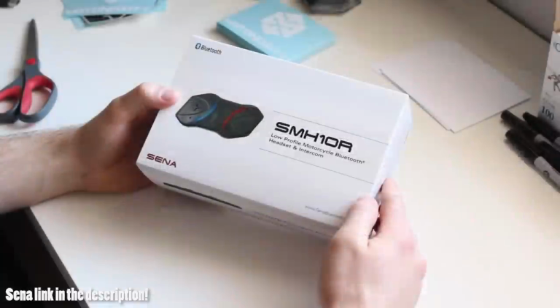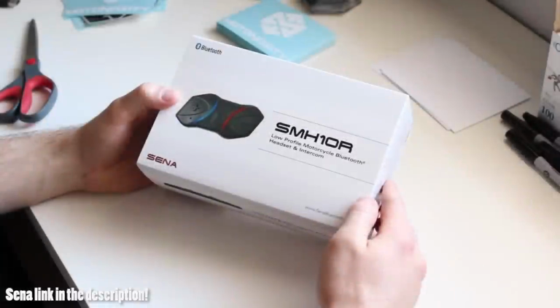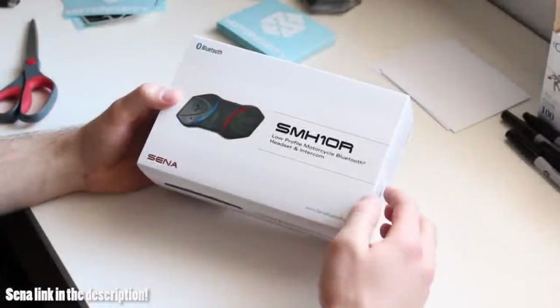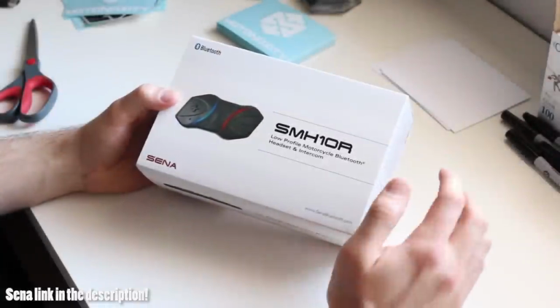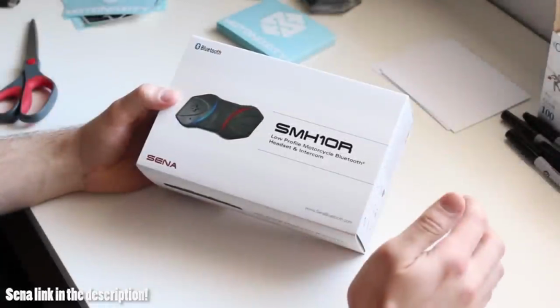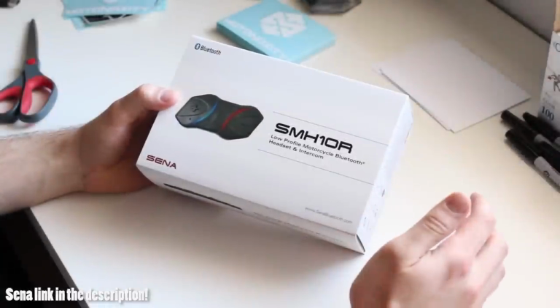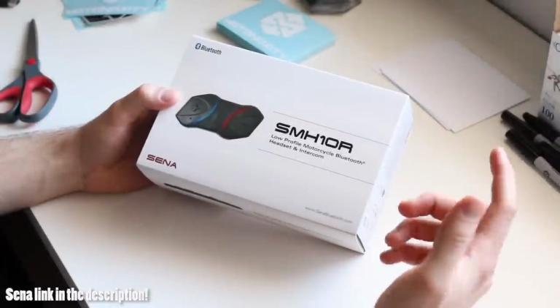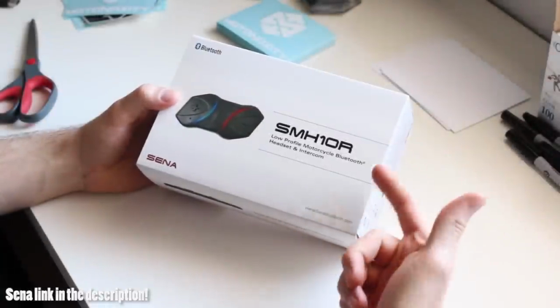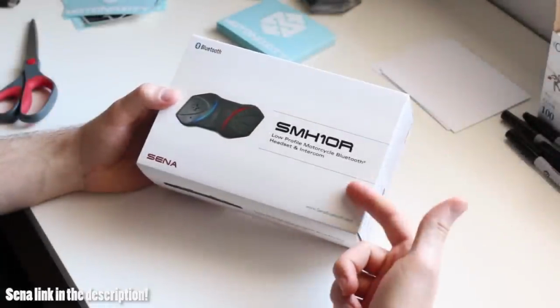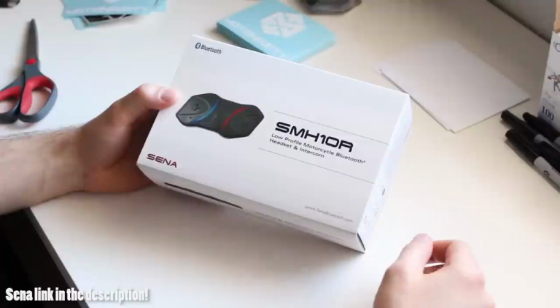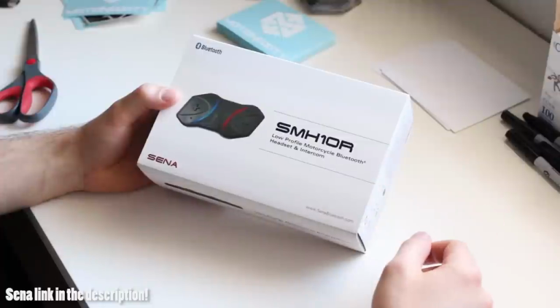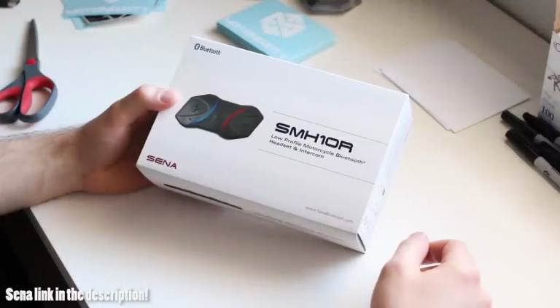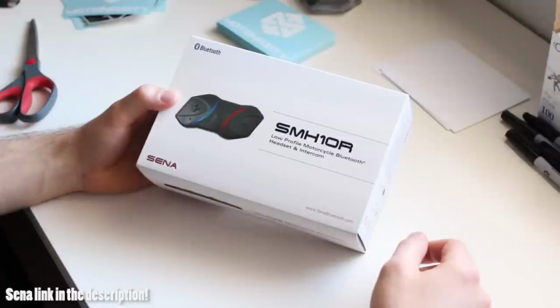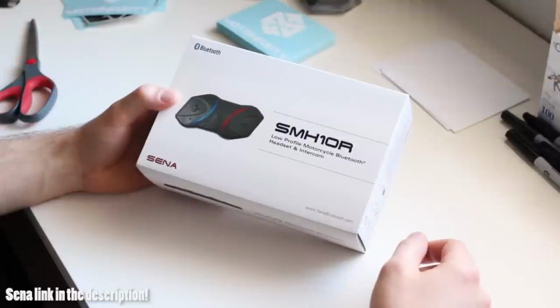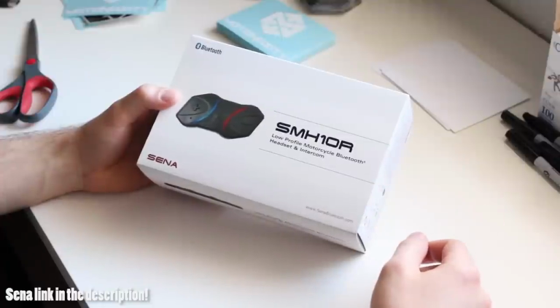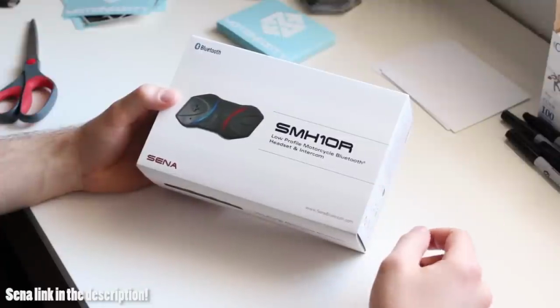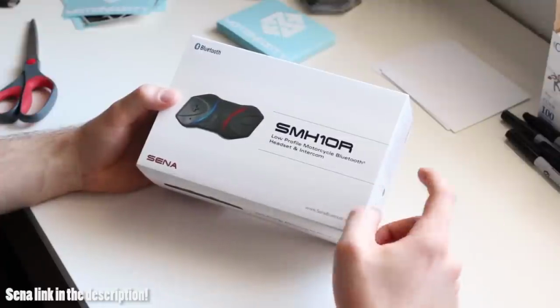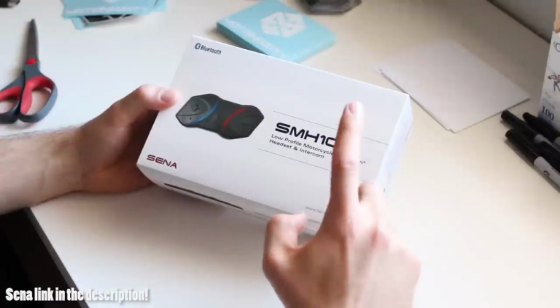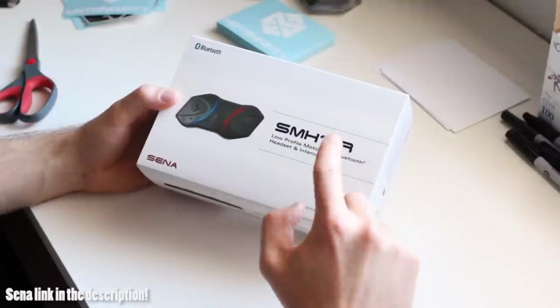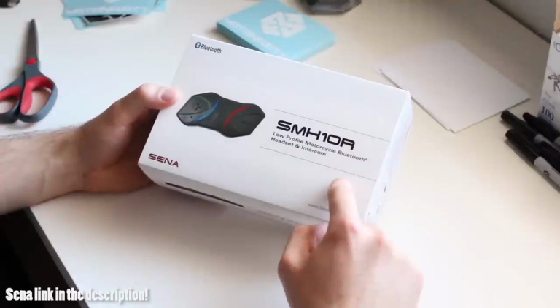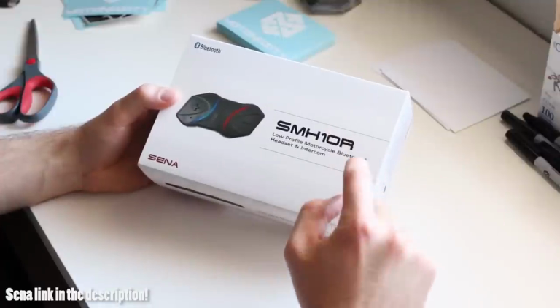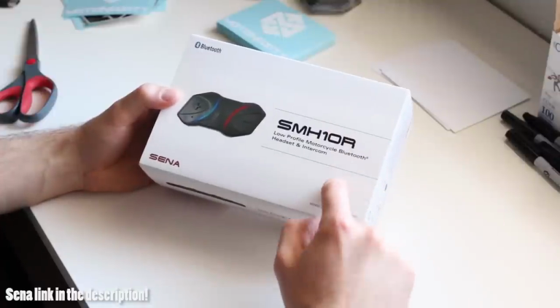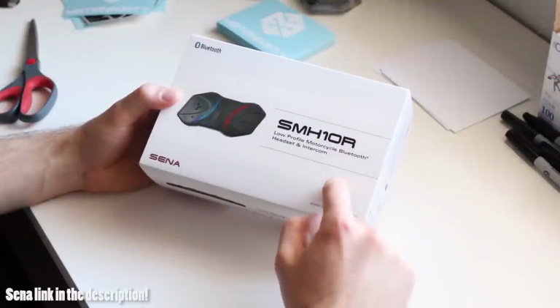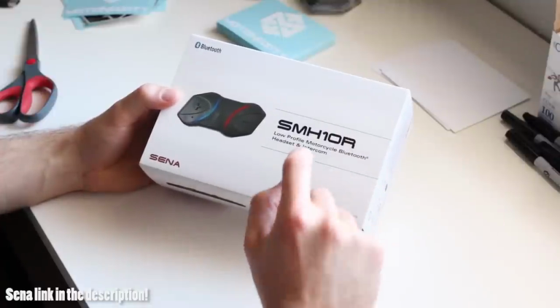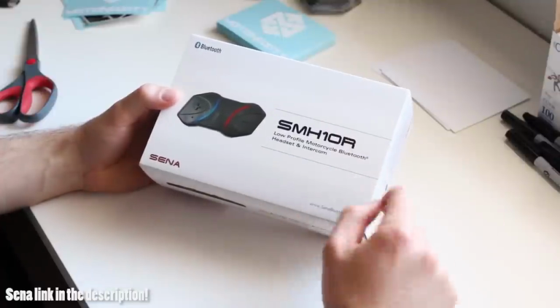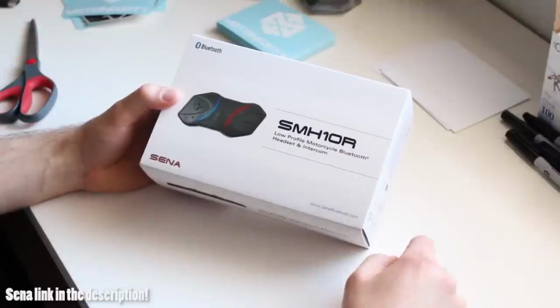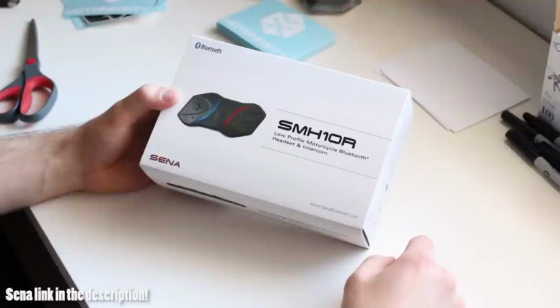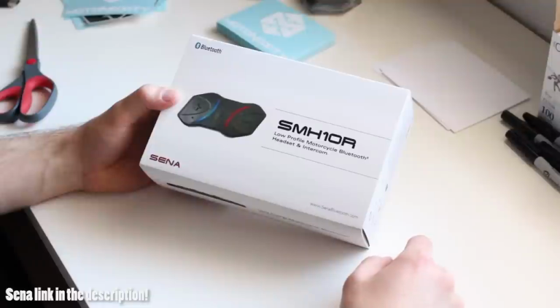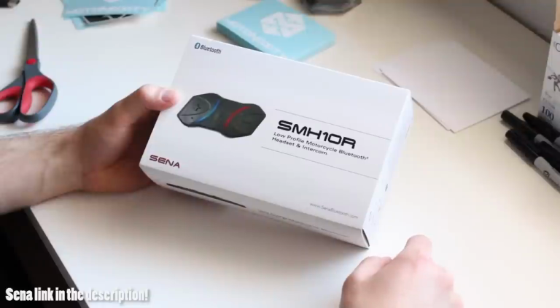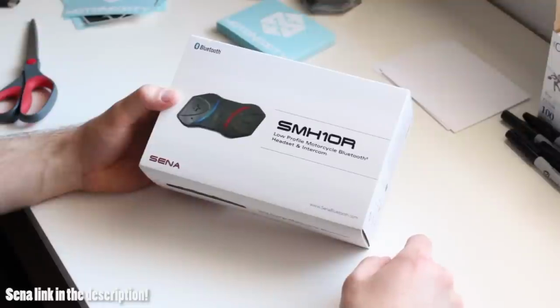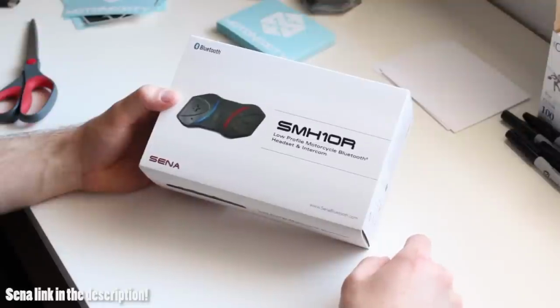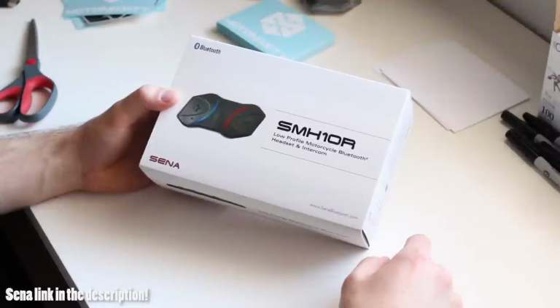What's up guys? Modenocity here and today I've got the SMH-10R from Sena. I'm going to go ahead and open this, install it, and give you guys a great review of this product from Sena.